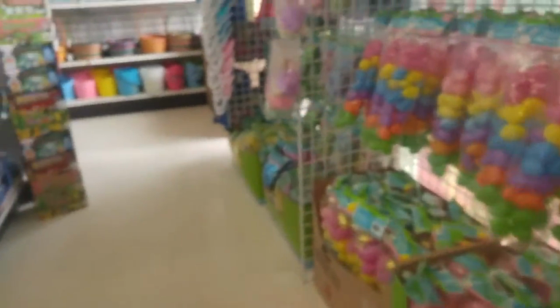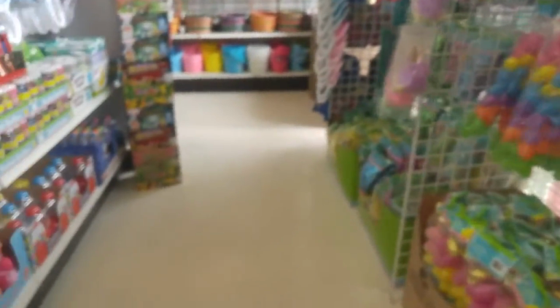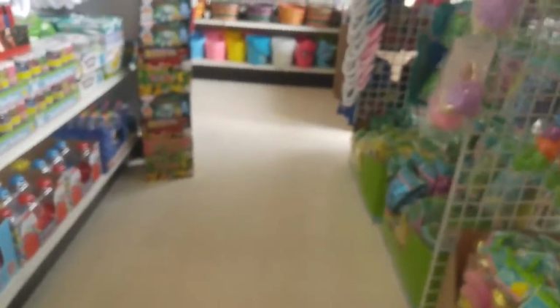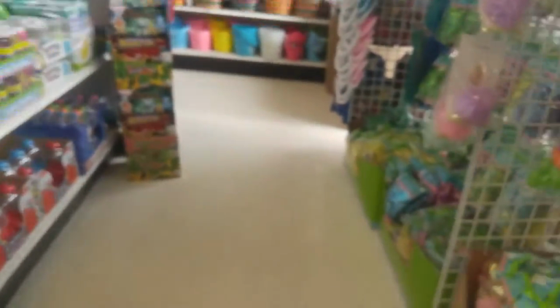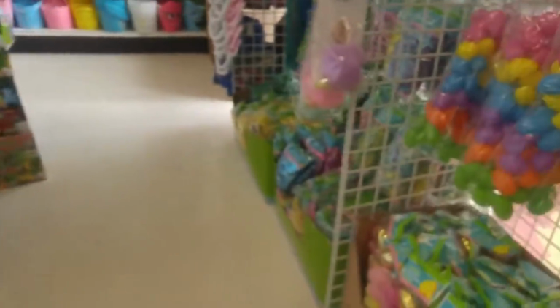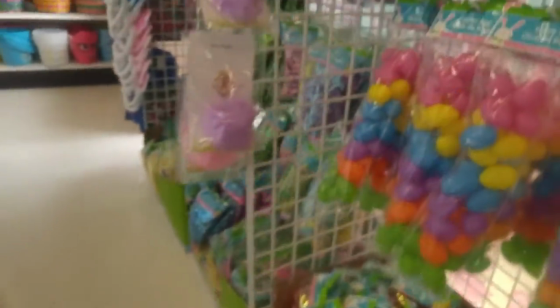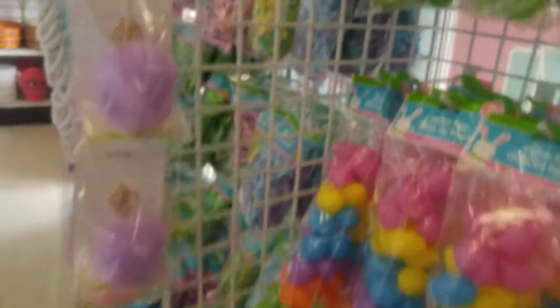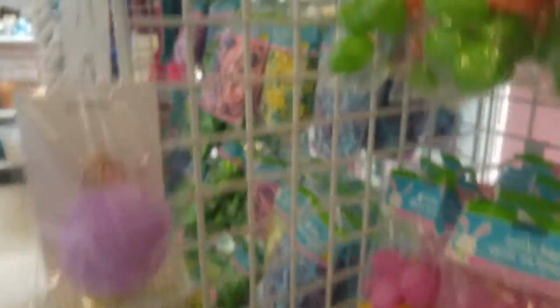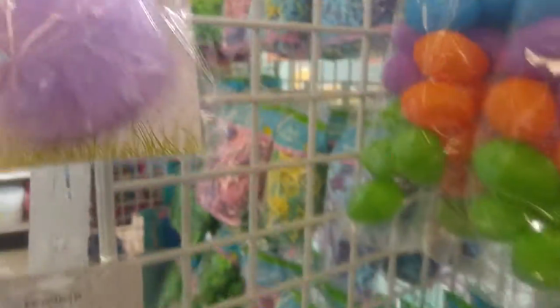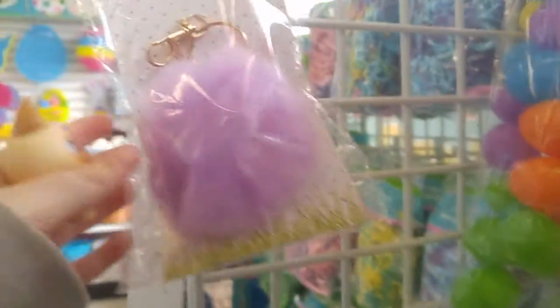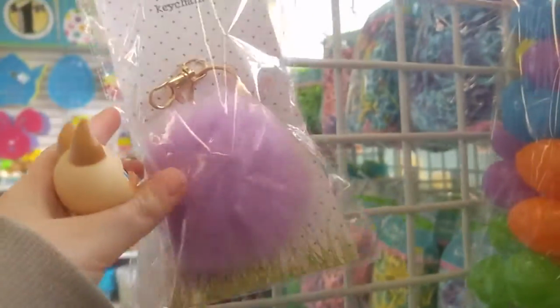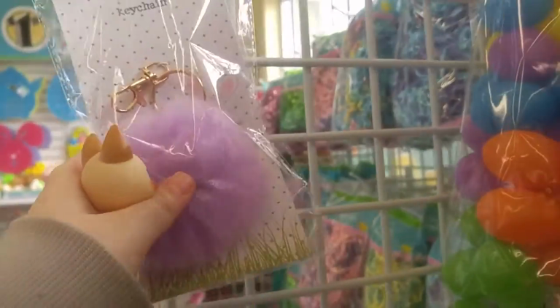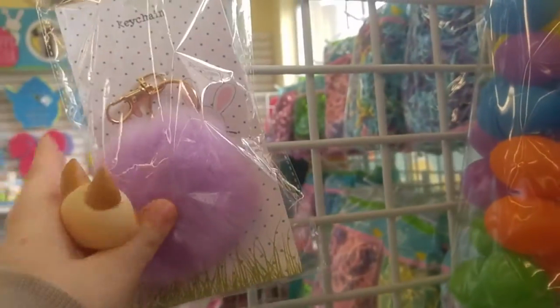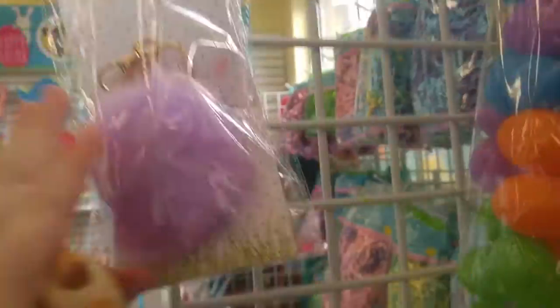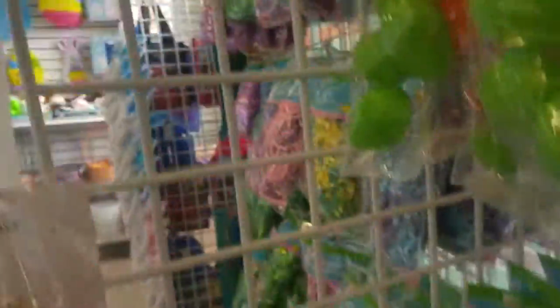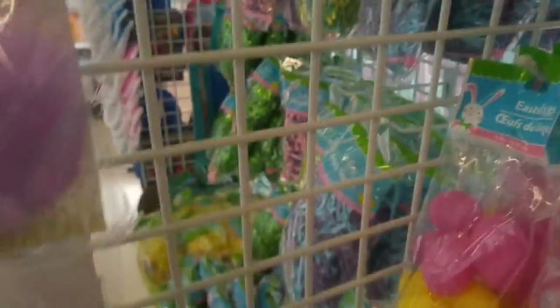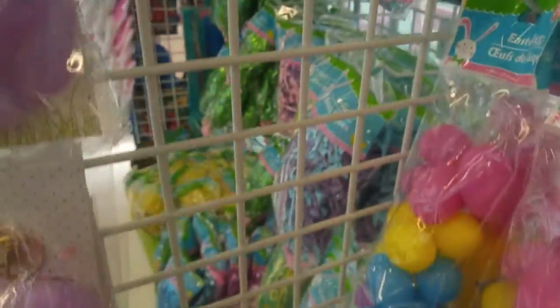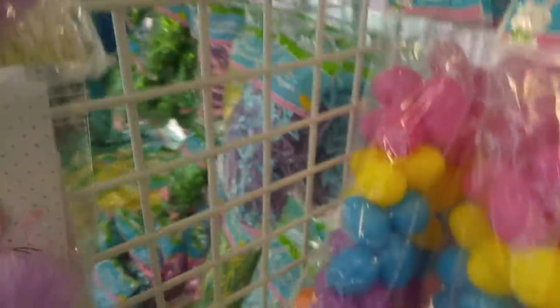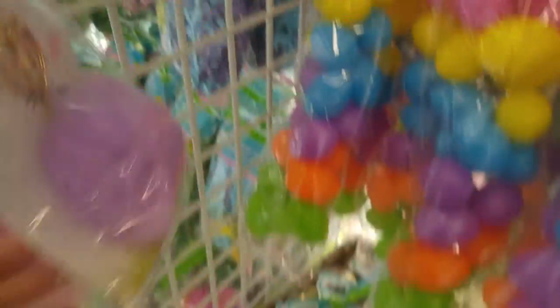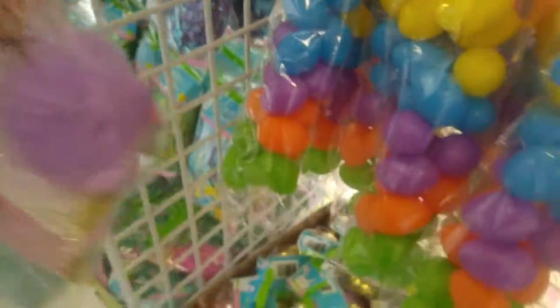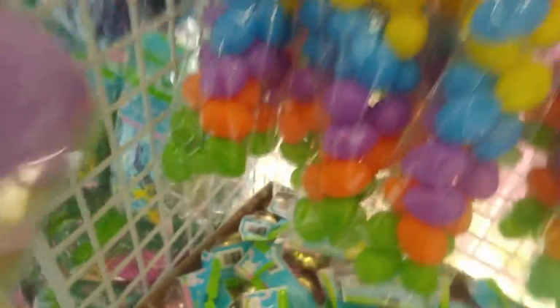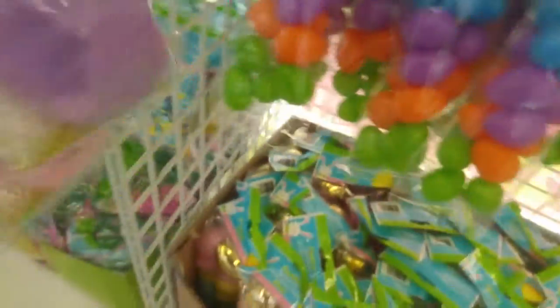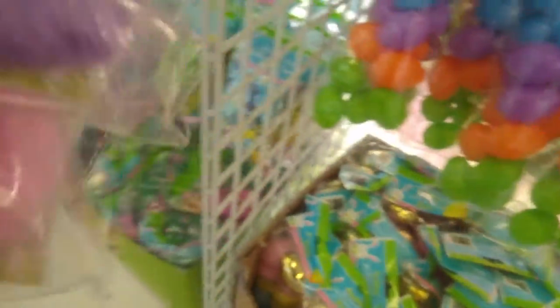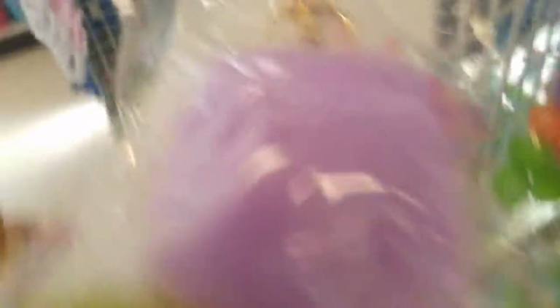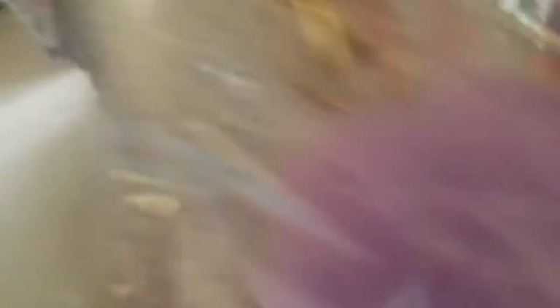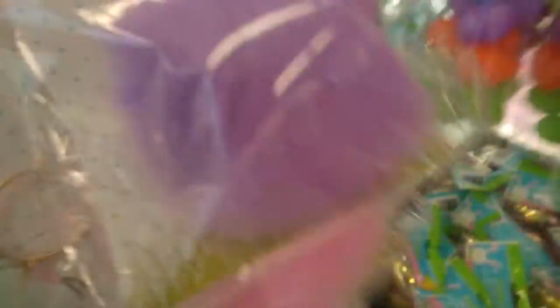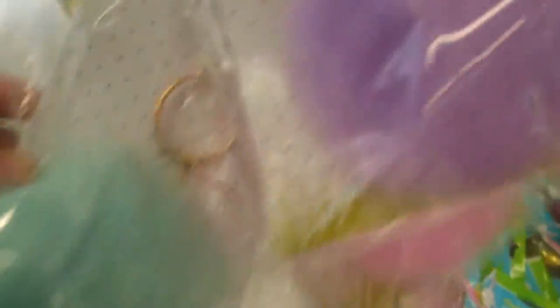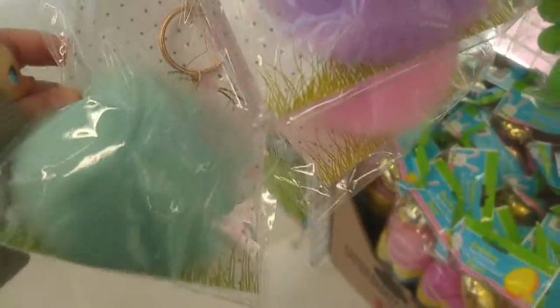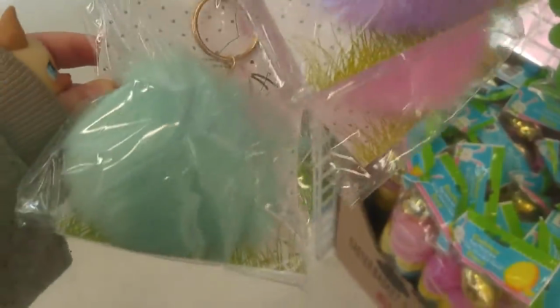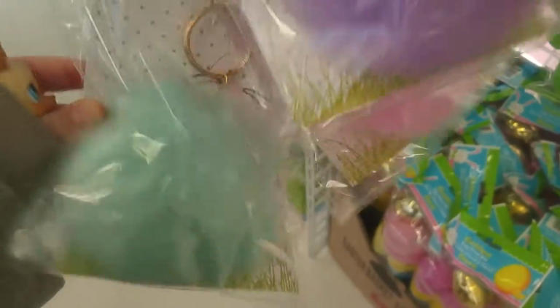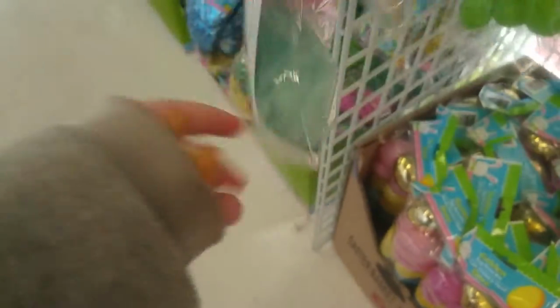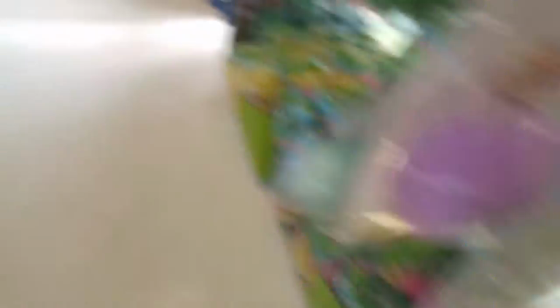So much beautiful Easter stuff. Oh I have these things. I have this color and the pink one. Oh there's a blue one — I've never seen the blue one before.